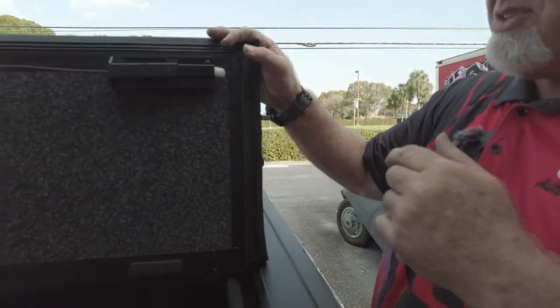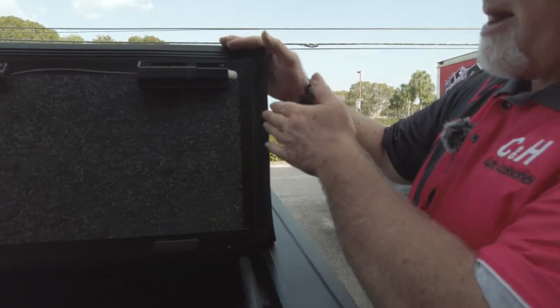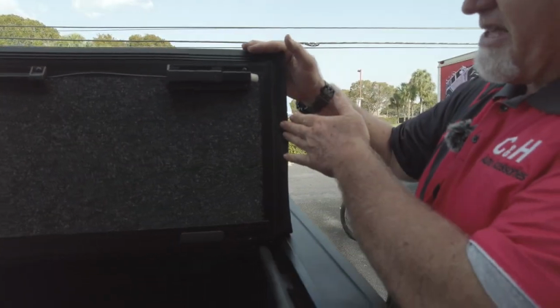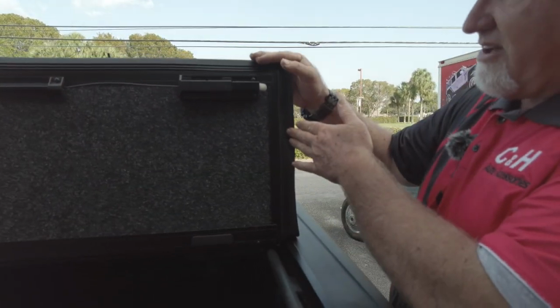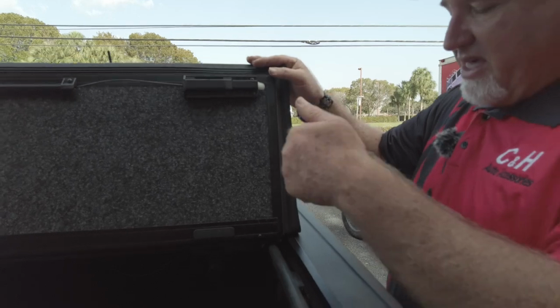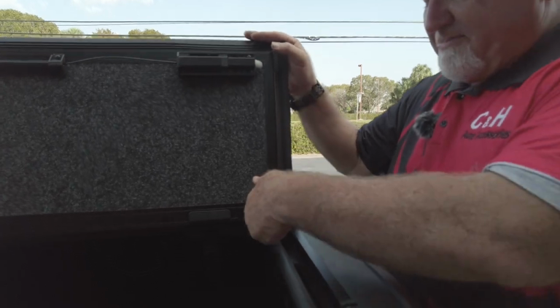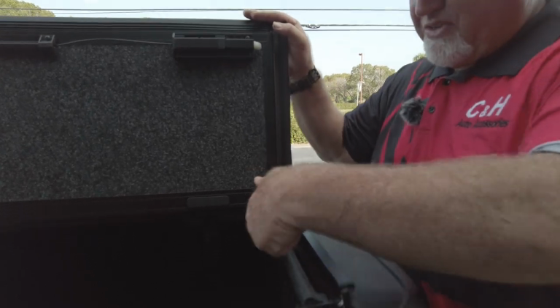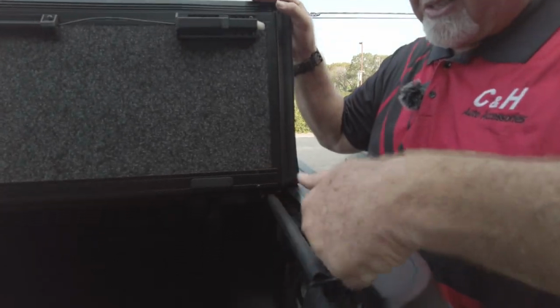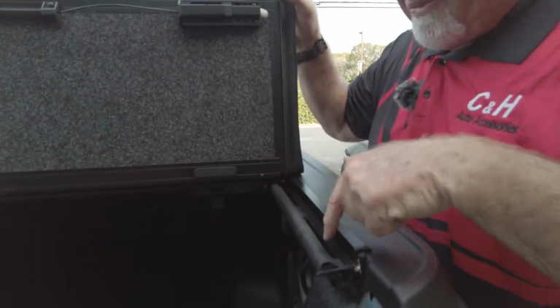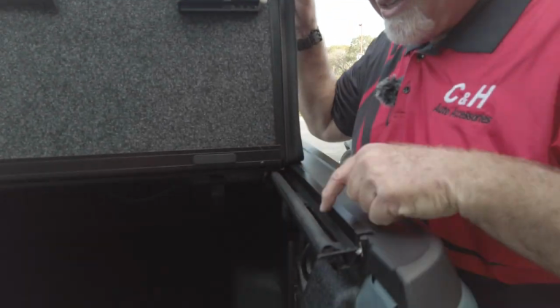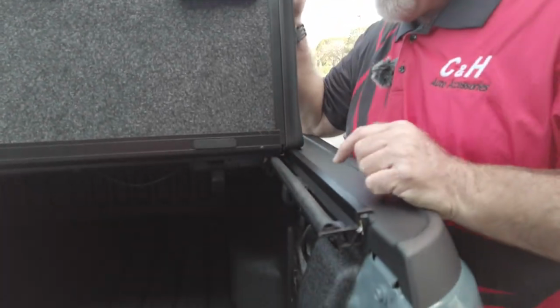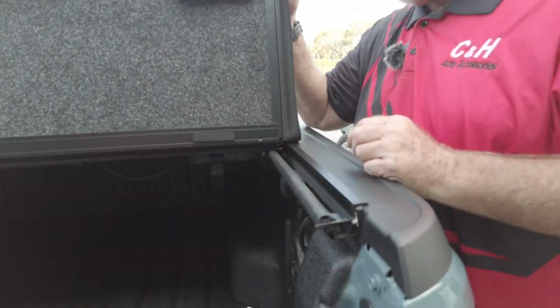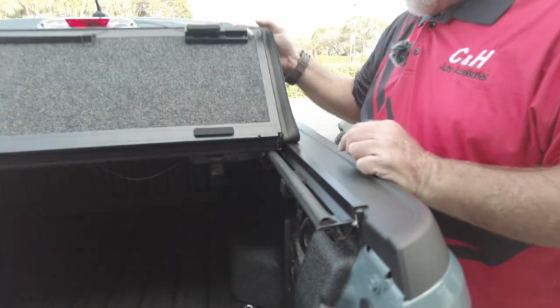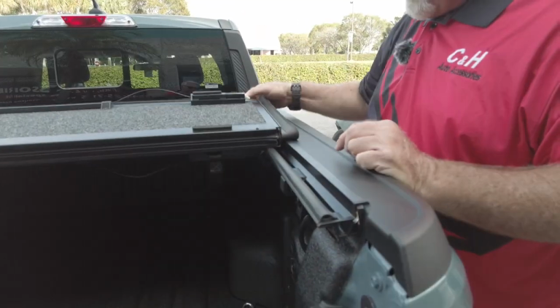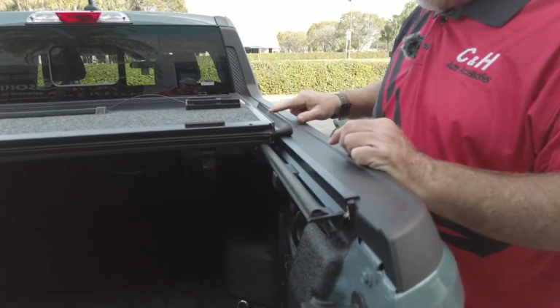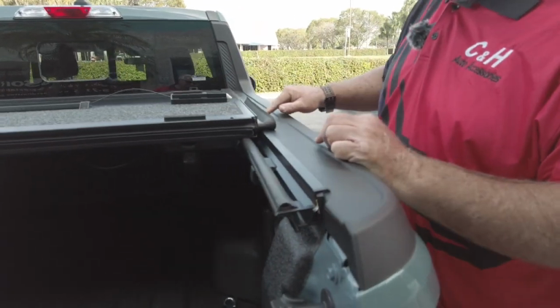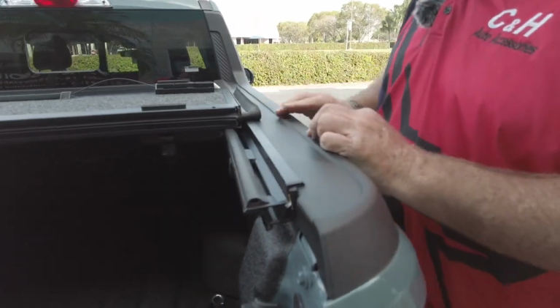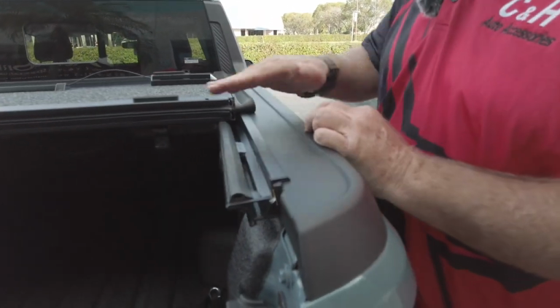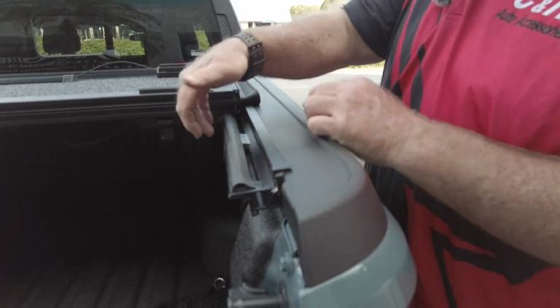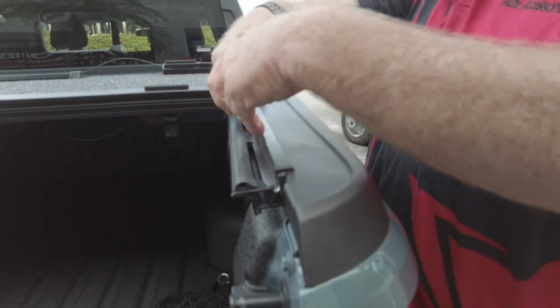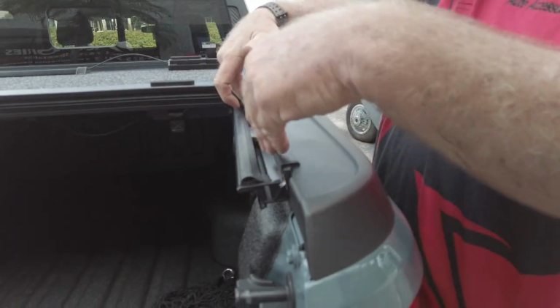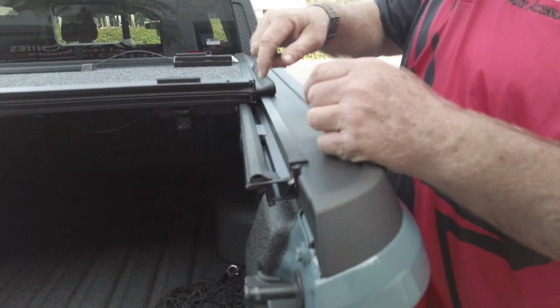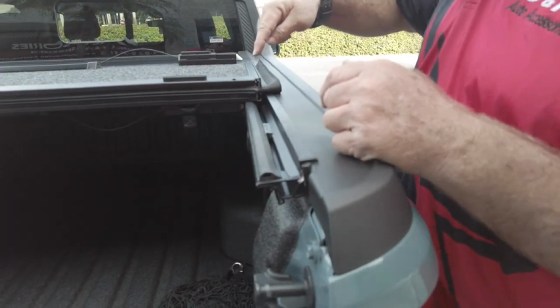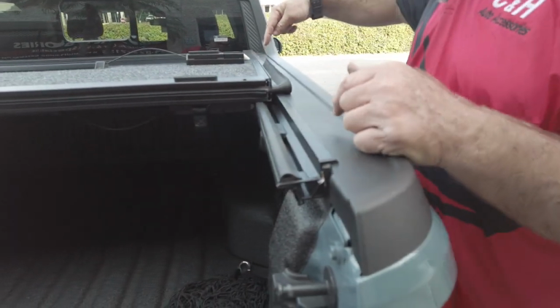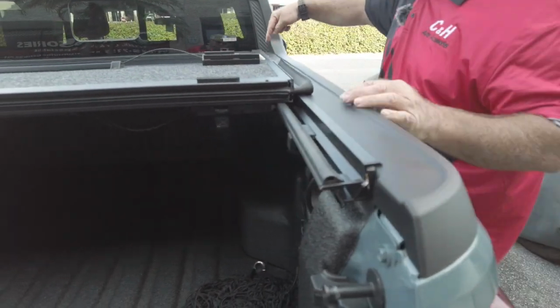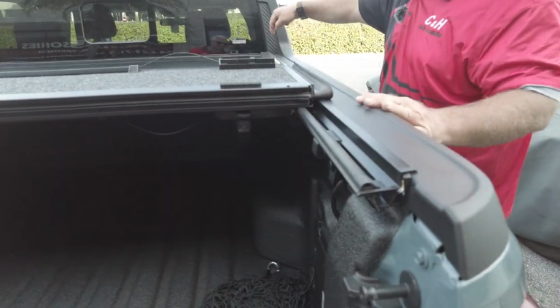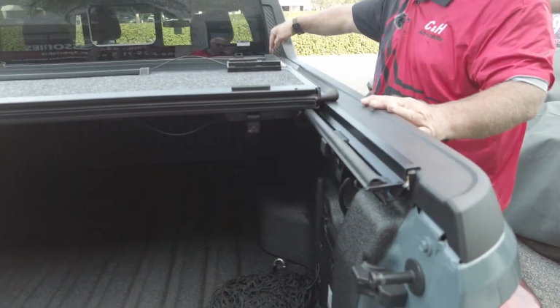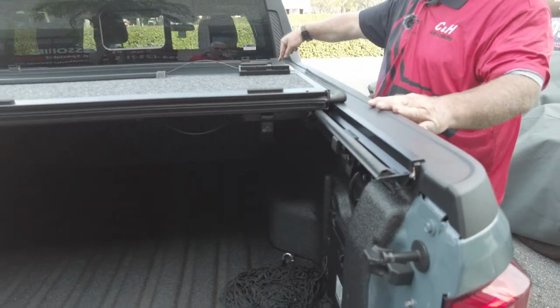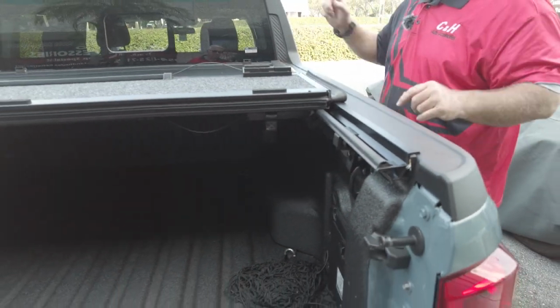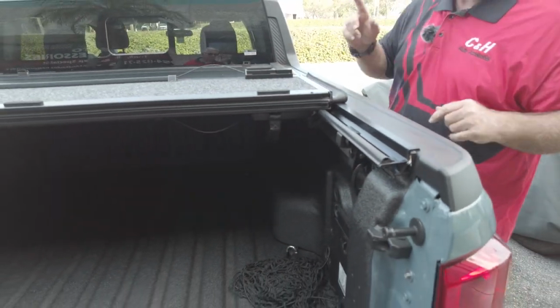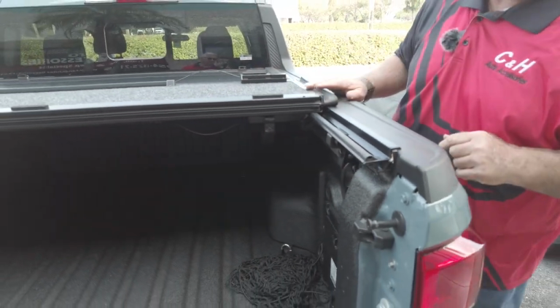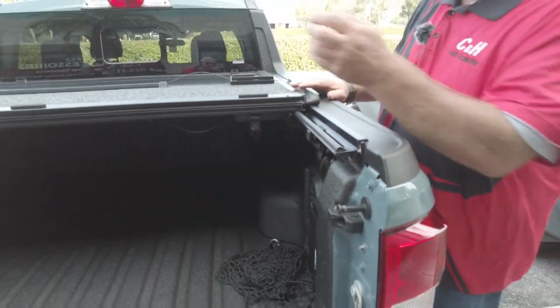Also, on top of the big seal, they put a drainage system. If water was to get past the seal, instead of going into the bed, it's going to catch it and drain it all the way up here — there are tubes up here, and I'm going to show you that in a second.